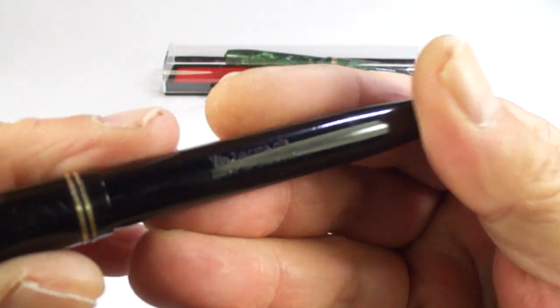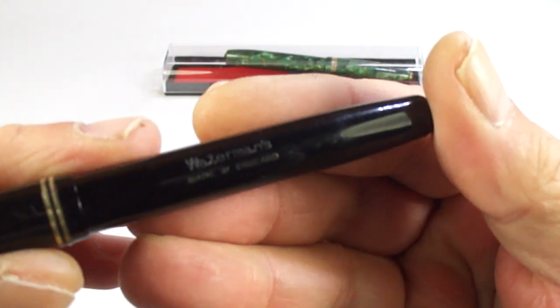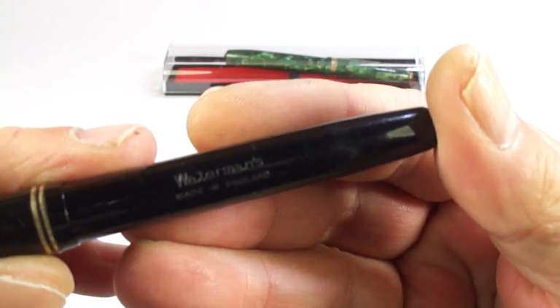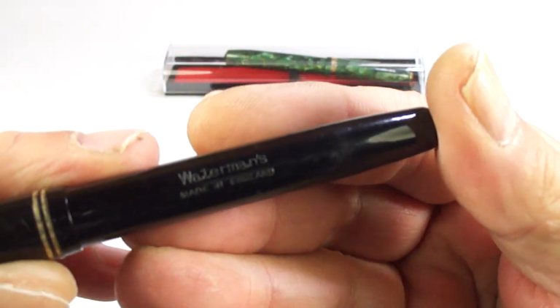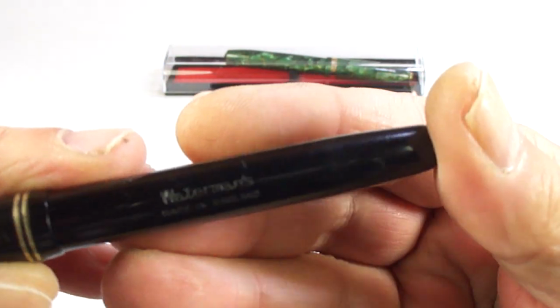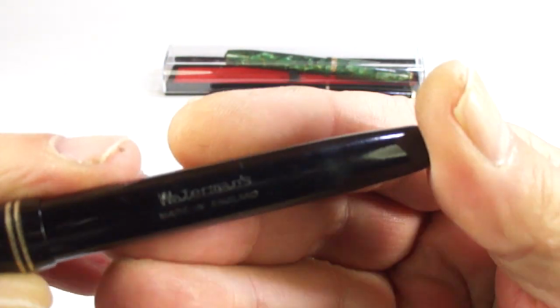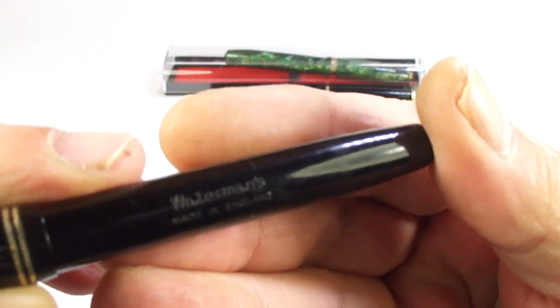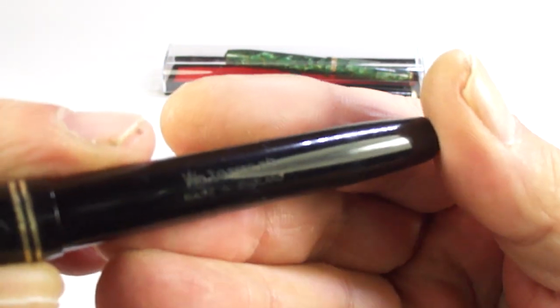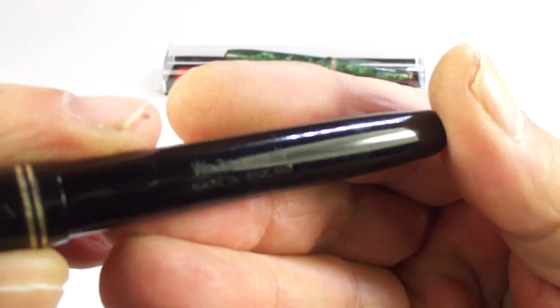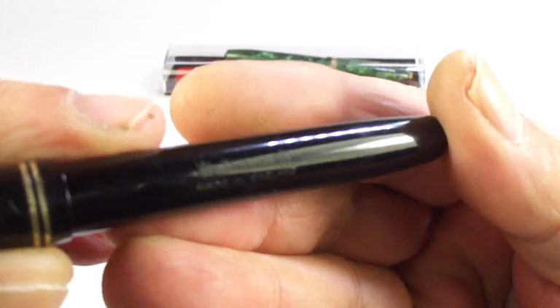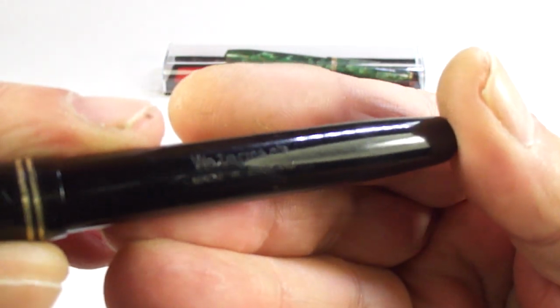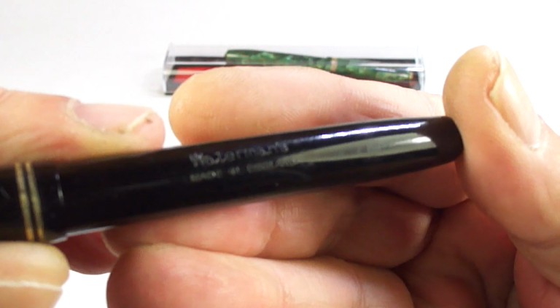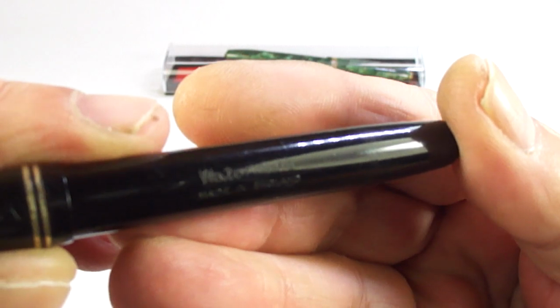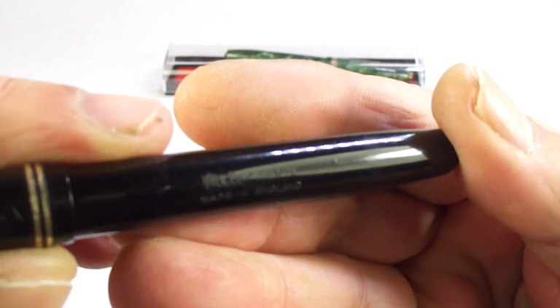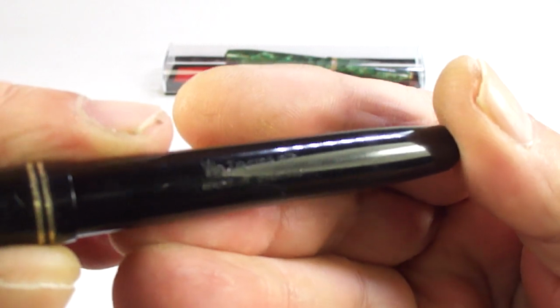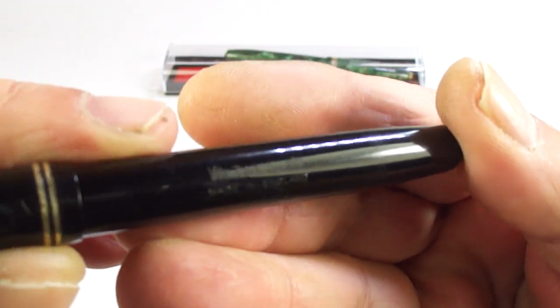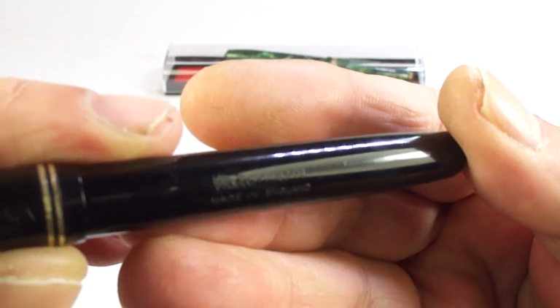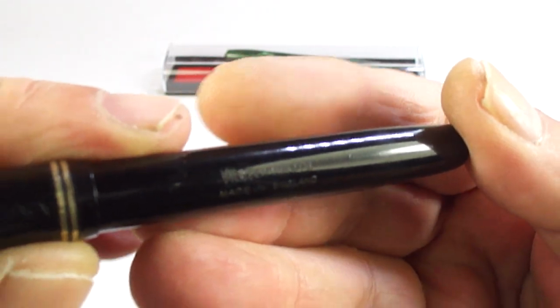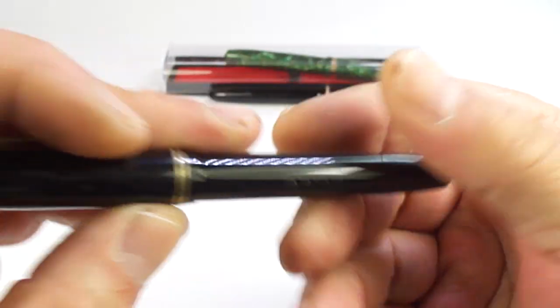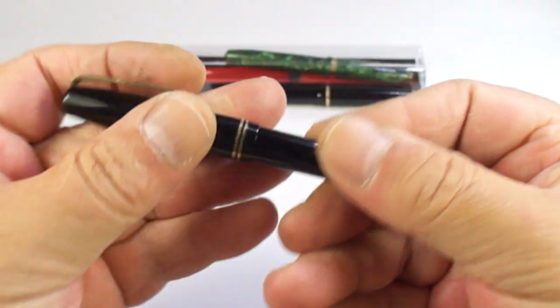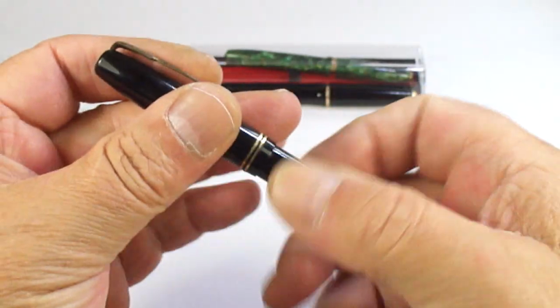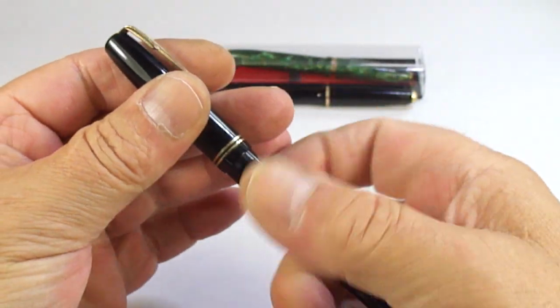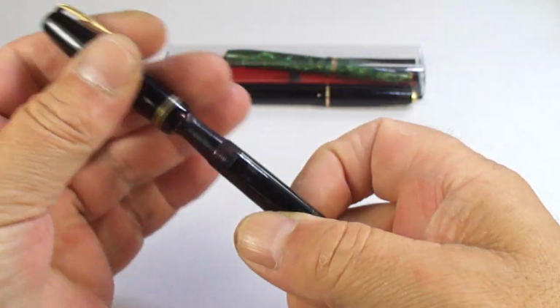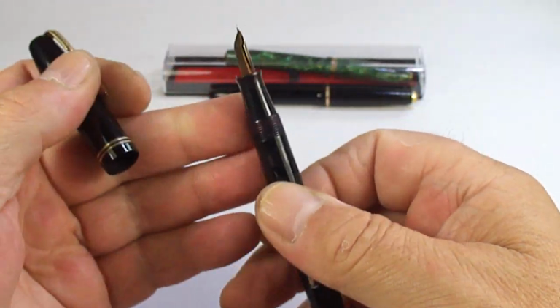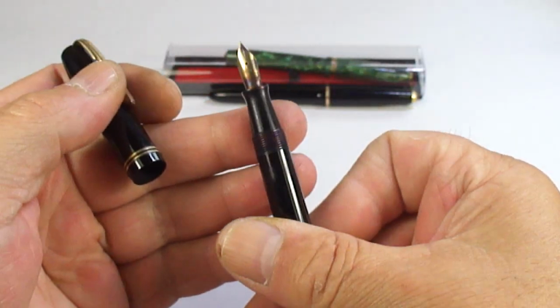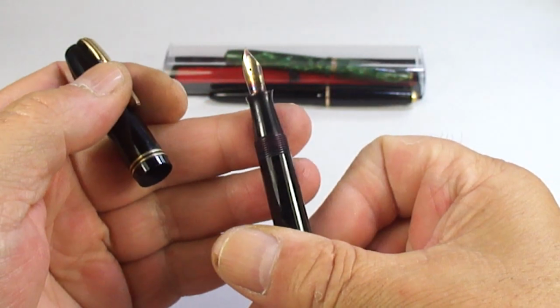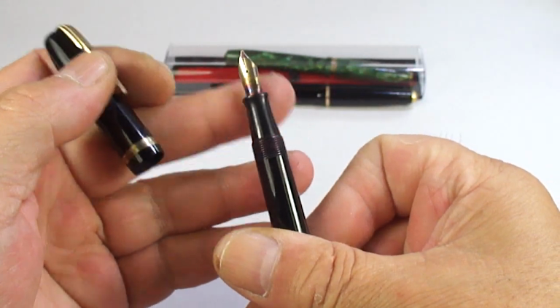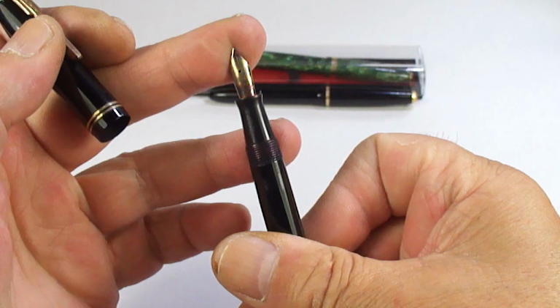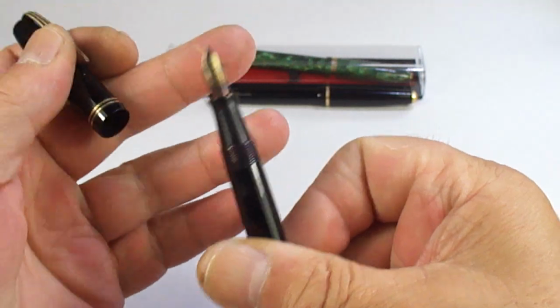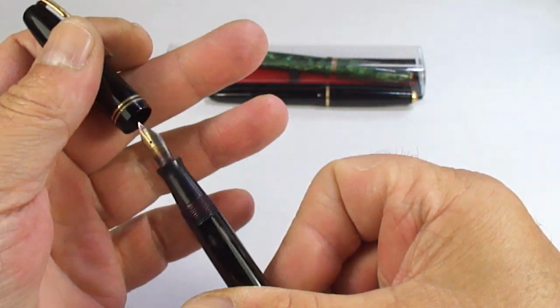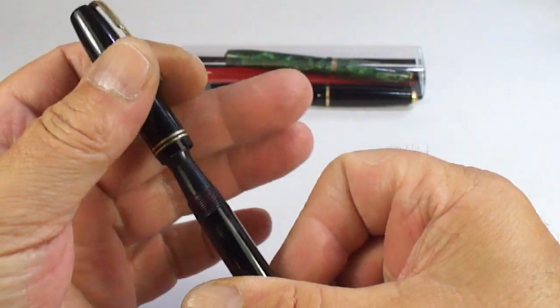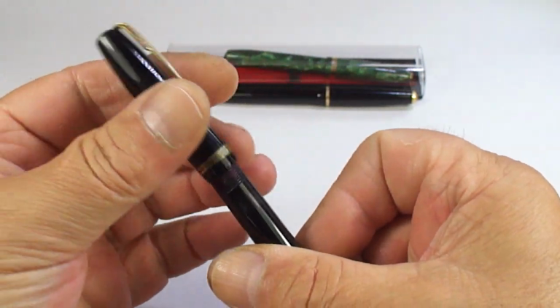There we go - a nice little Waterman. I can't remember what model it is; I'll show you the imprint, maybe you can read it. But we've got a Waterman fountain pen with the correct nib, so we'll restore that as well.